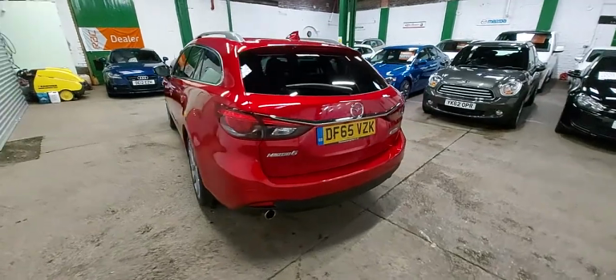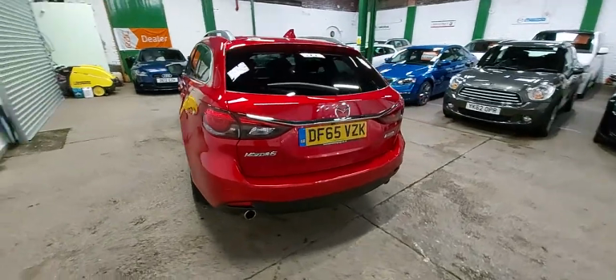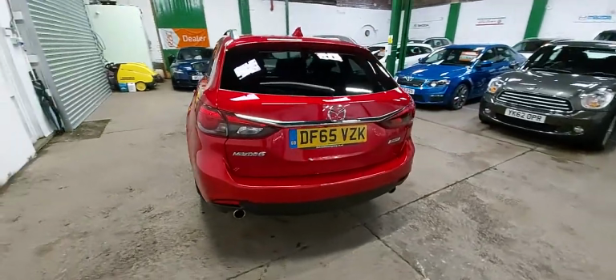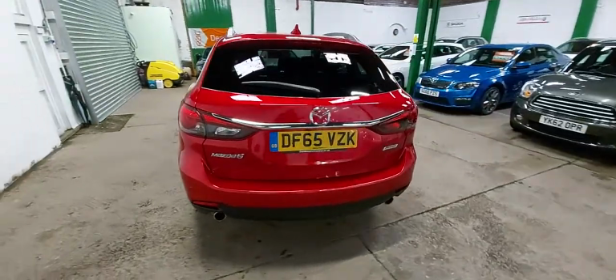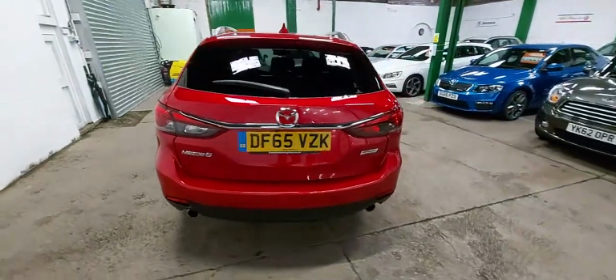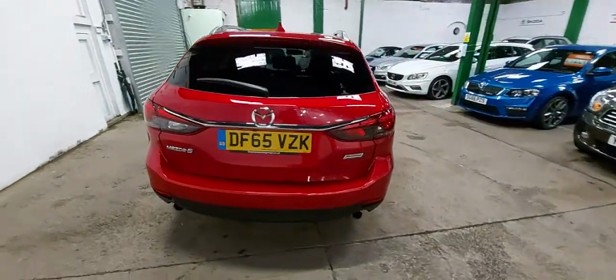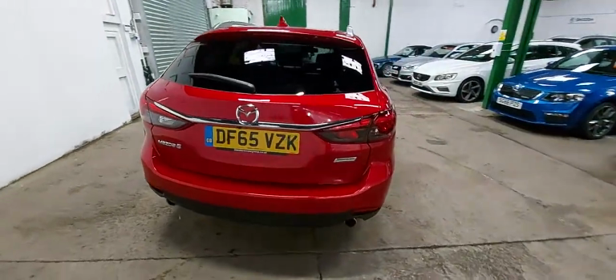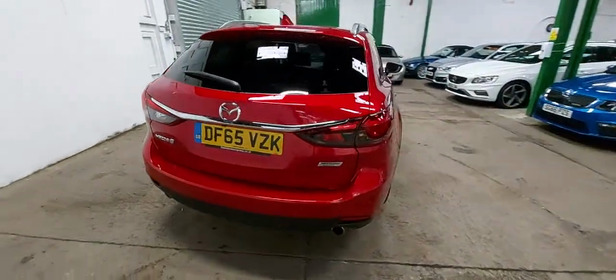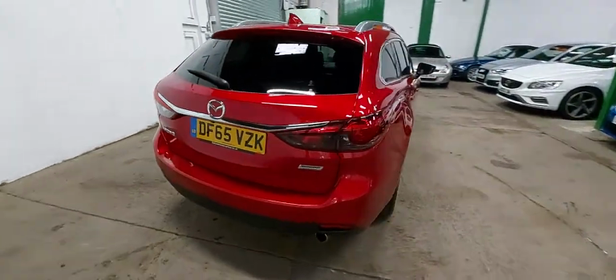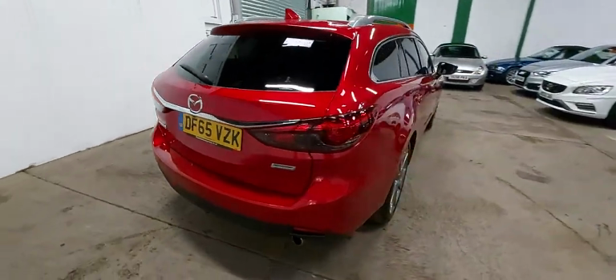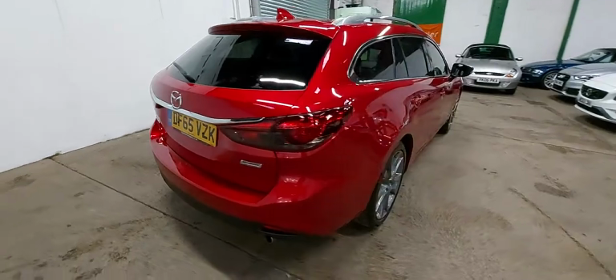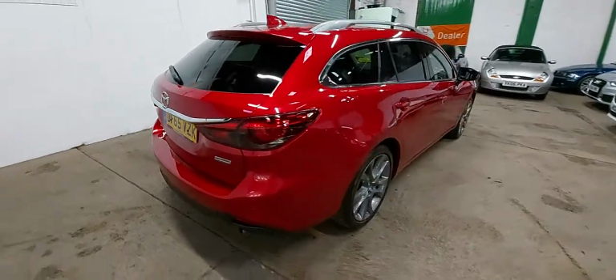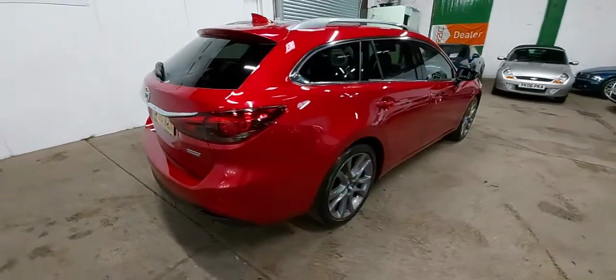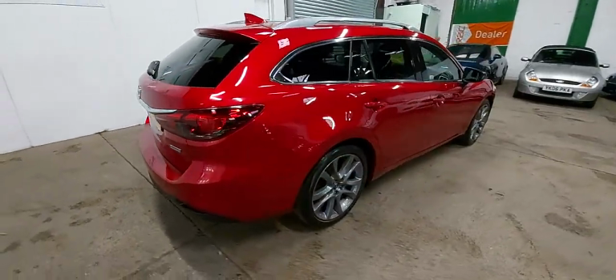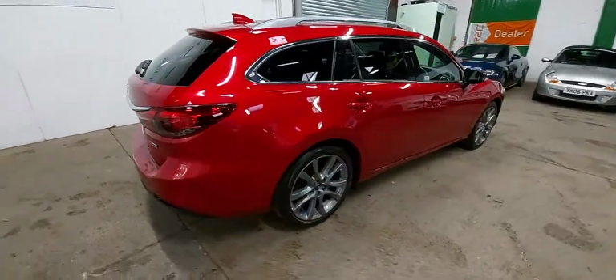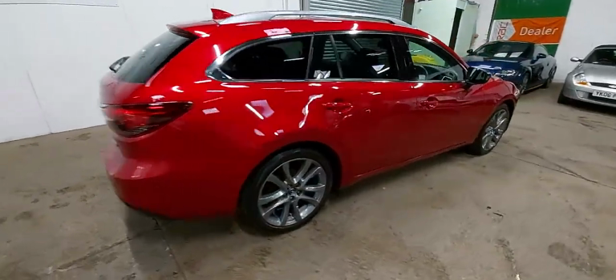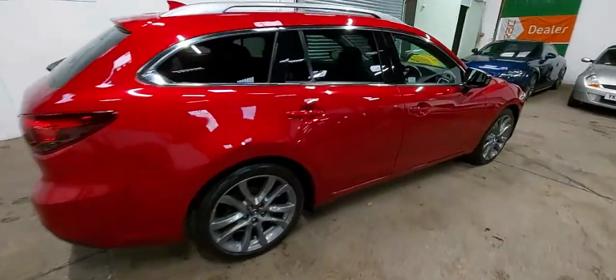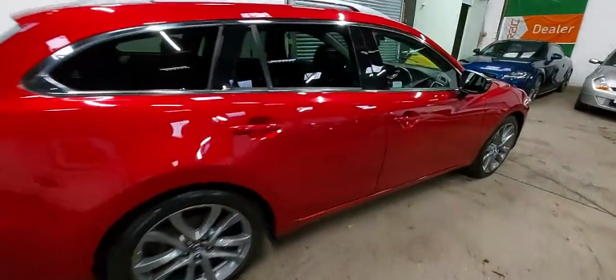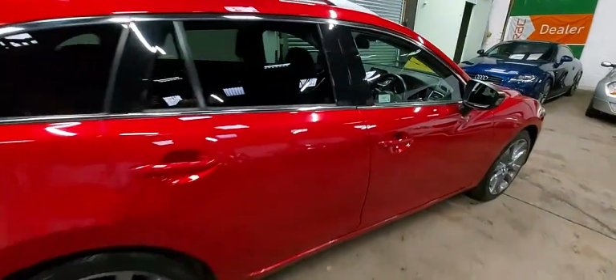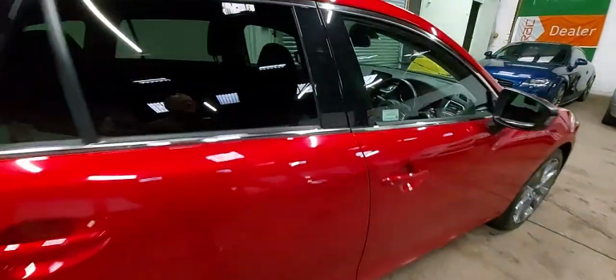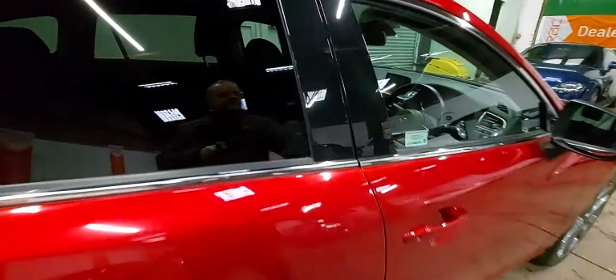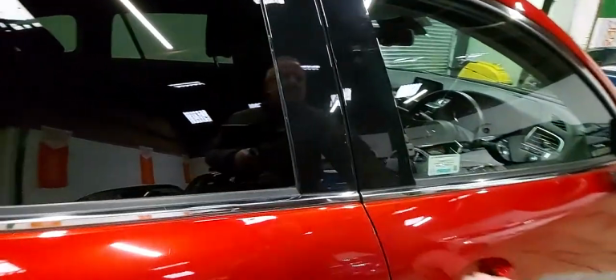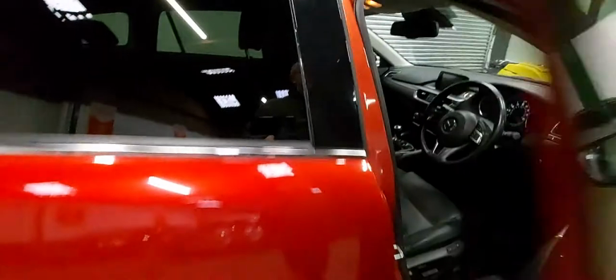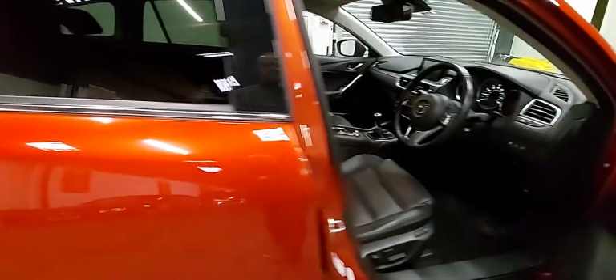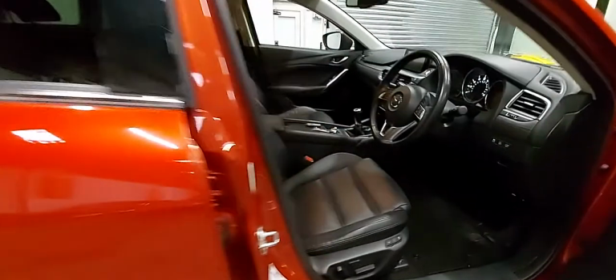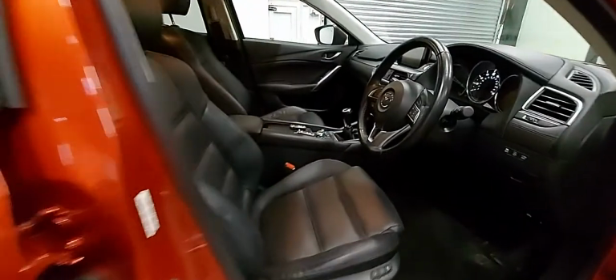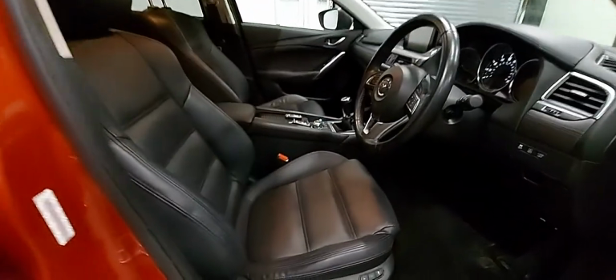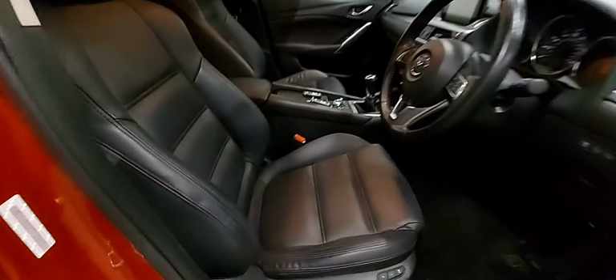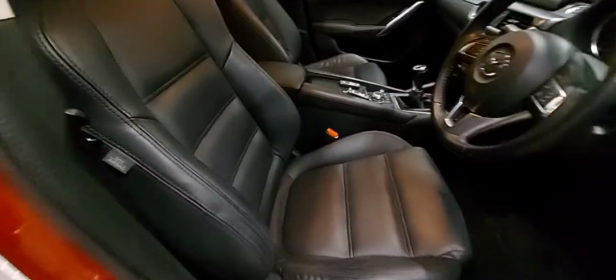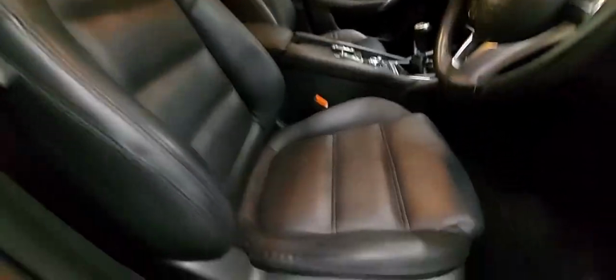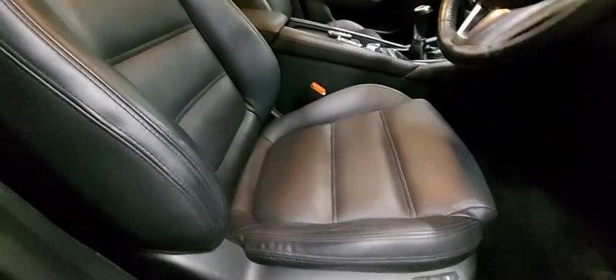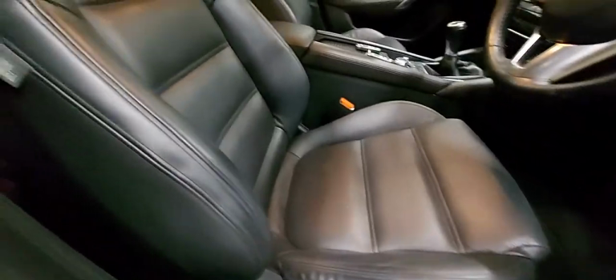So plenty of room — great family estate. Two litre diesel, six speed manual gearbox in this one, and leather. Have a quick look inside the car — there we are, full black leather, lovely condition.